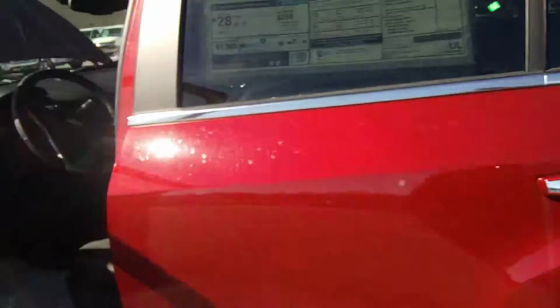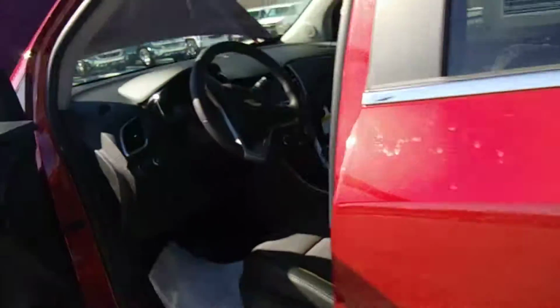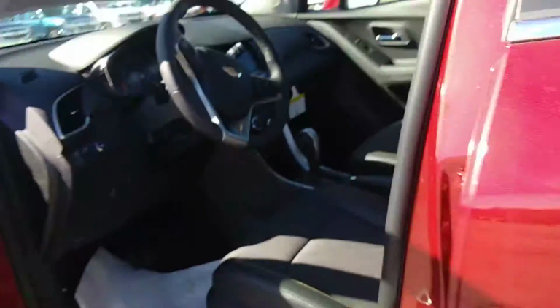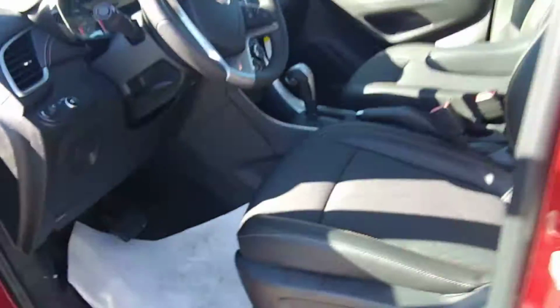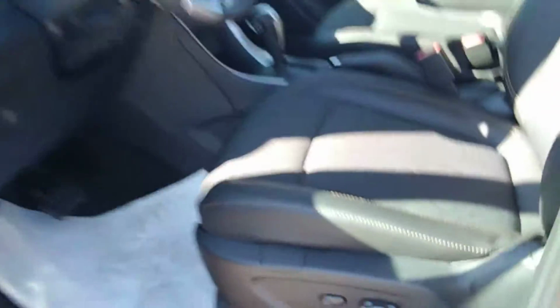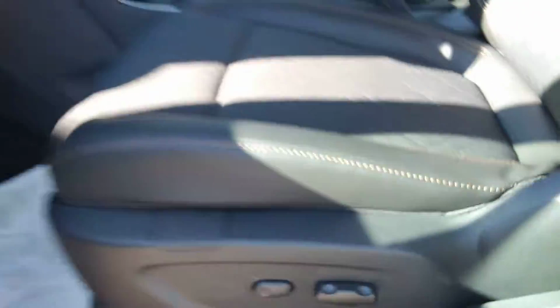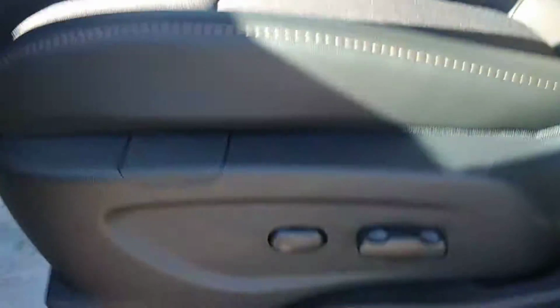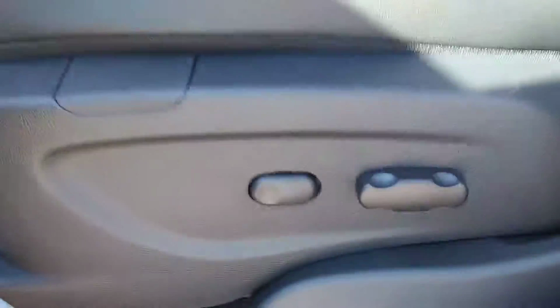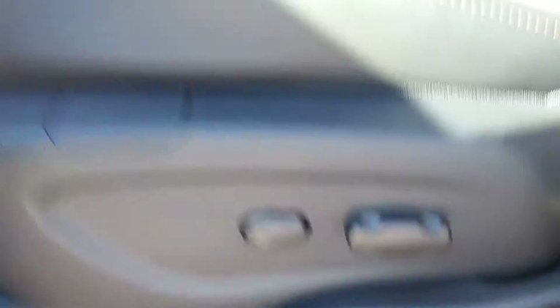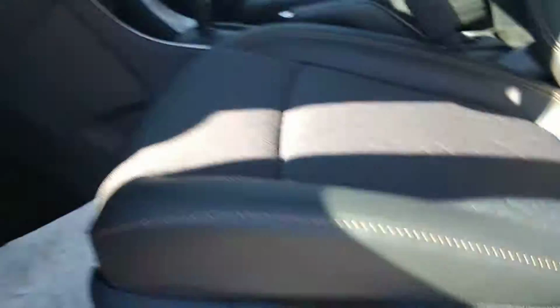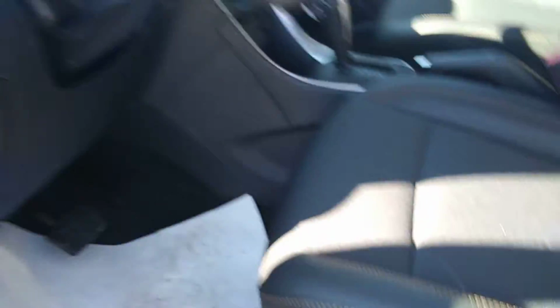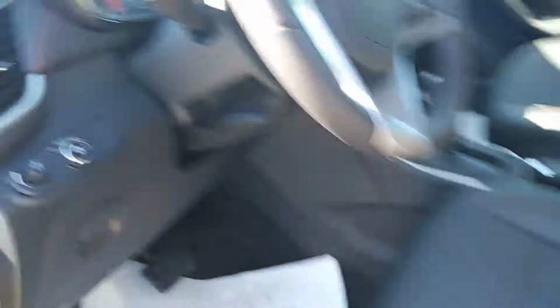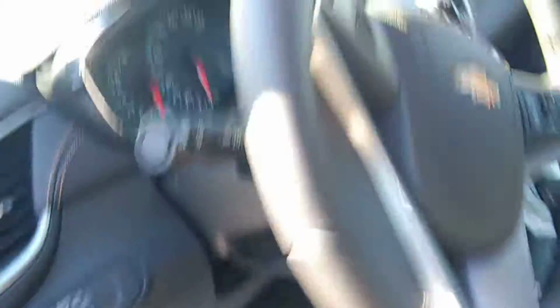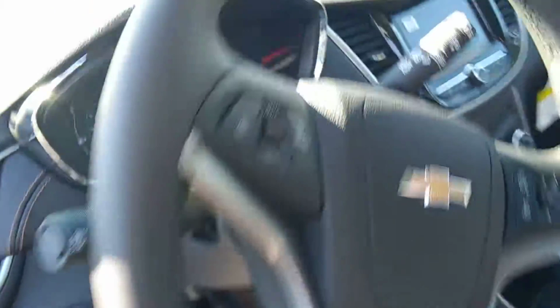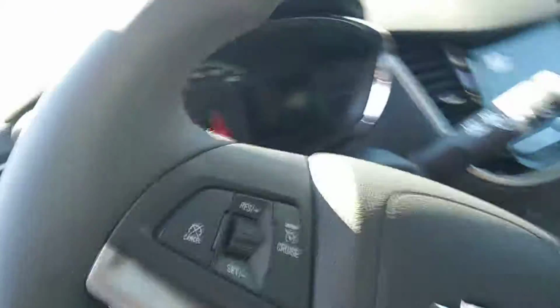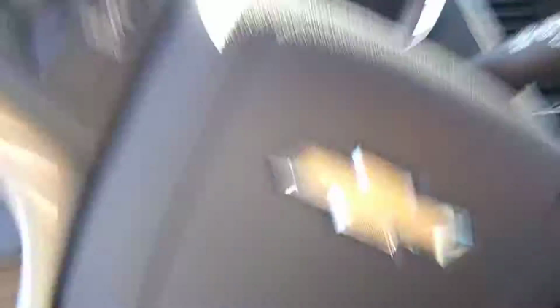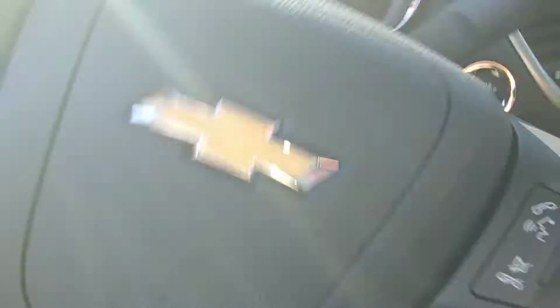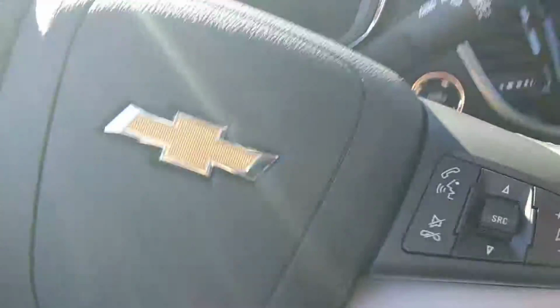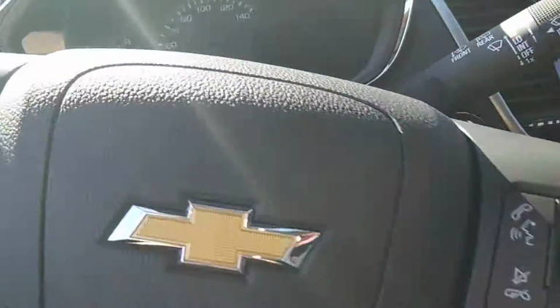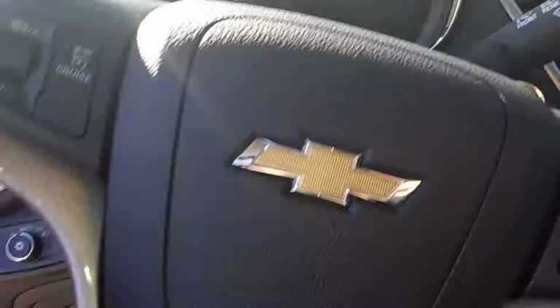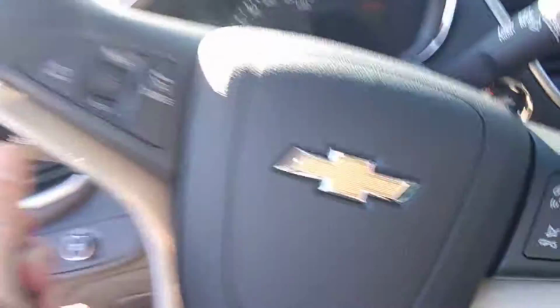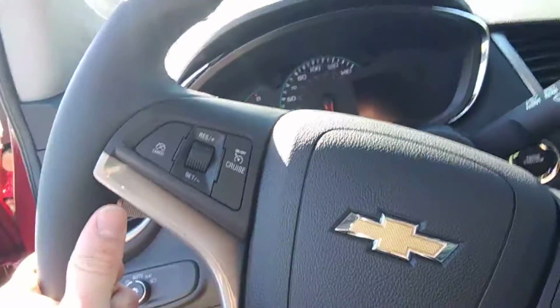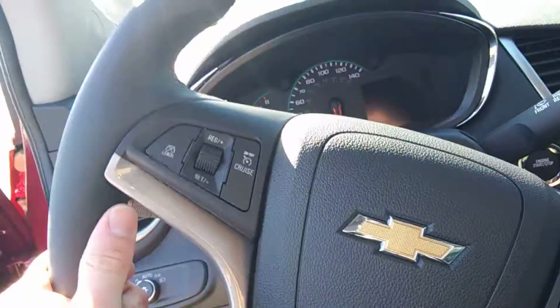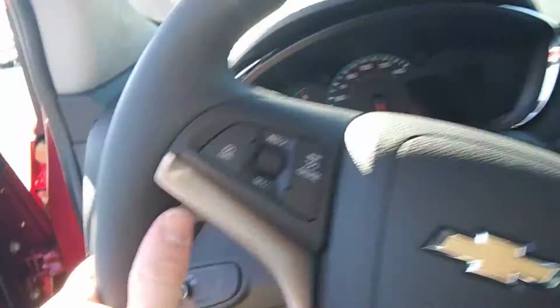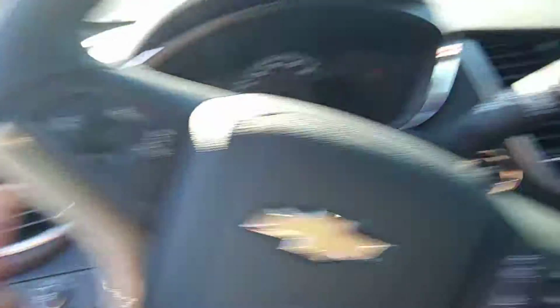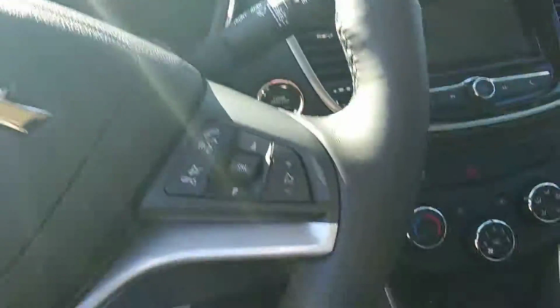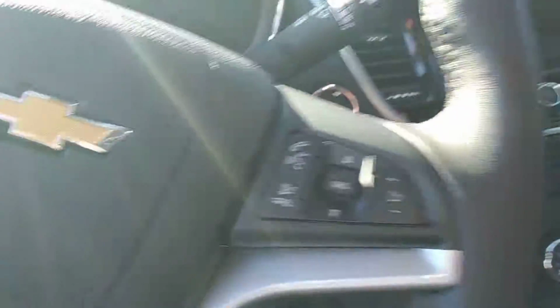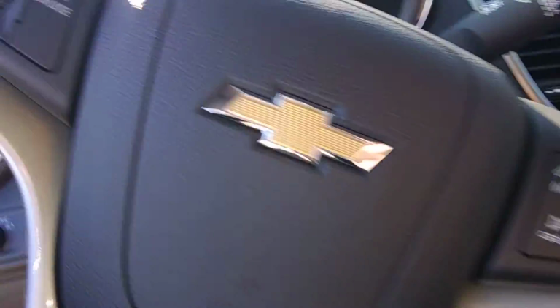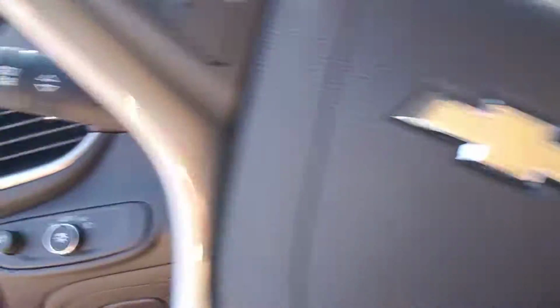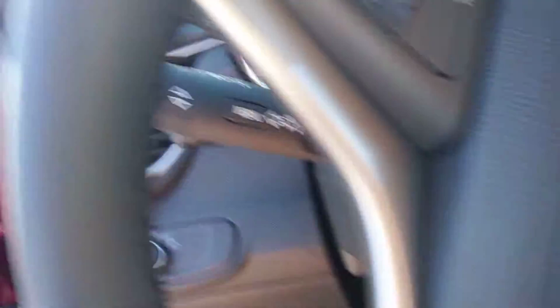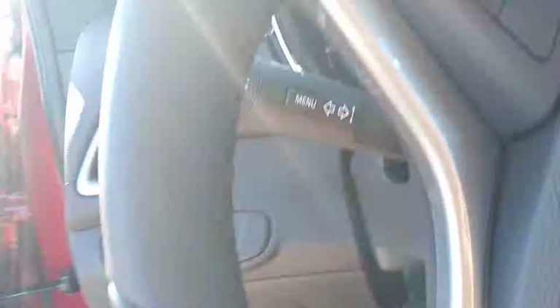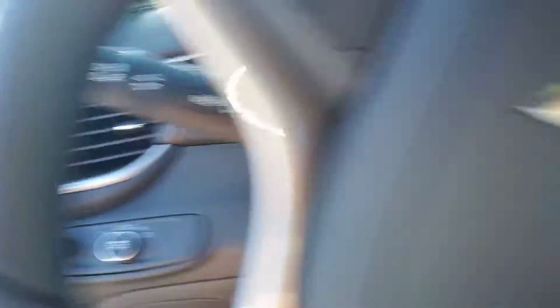On the driver side you are gonna have your power seating. You're also gonna have all your controls for your driver information center — cruise control, volume control, and Bluetooth control.